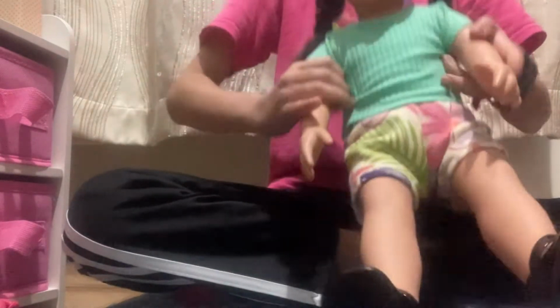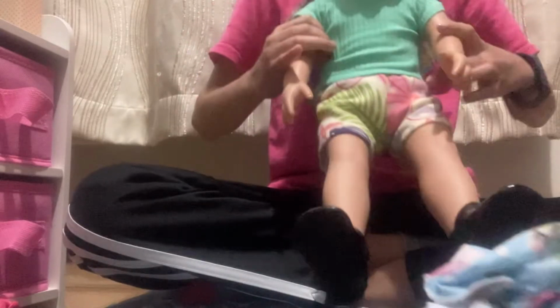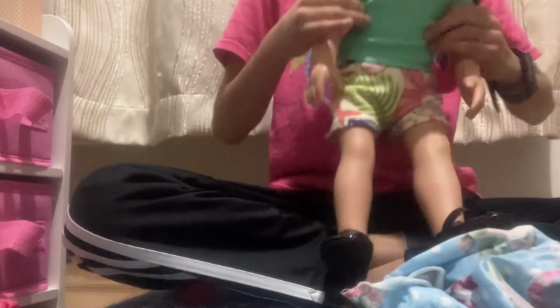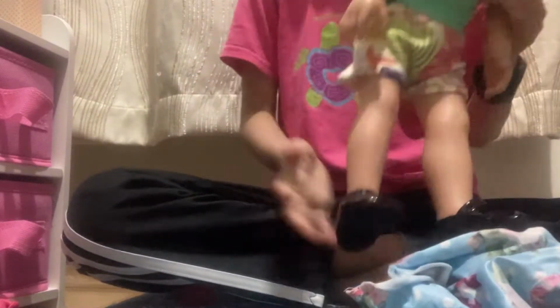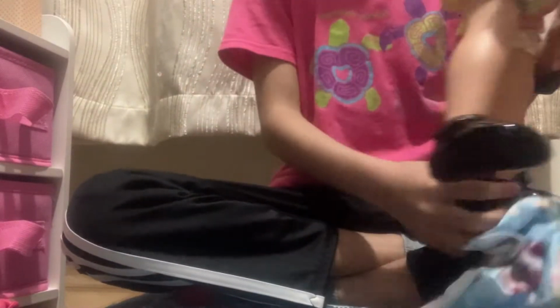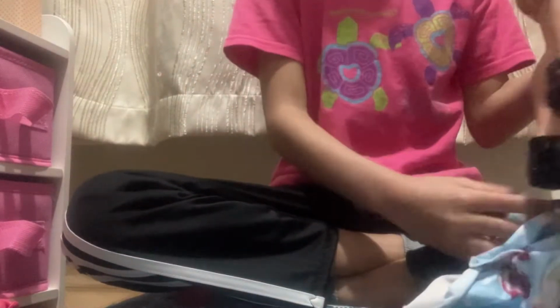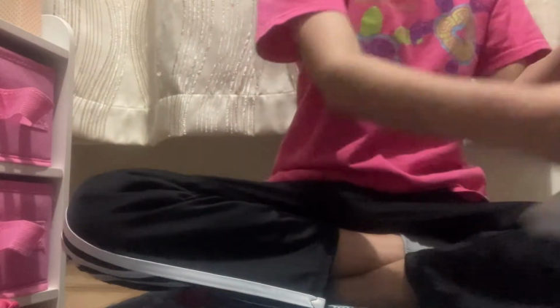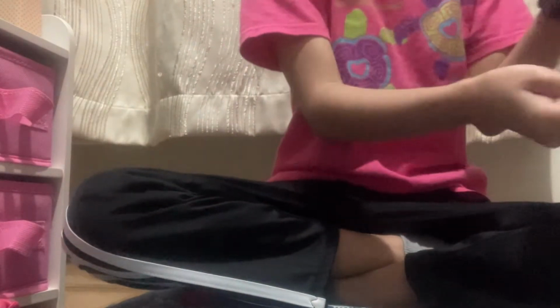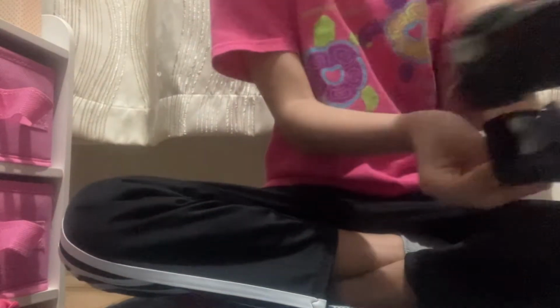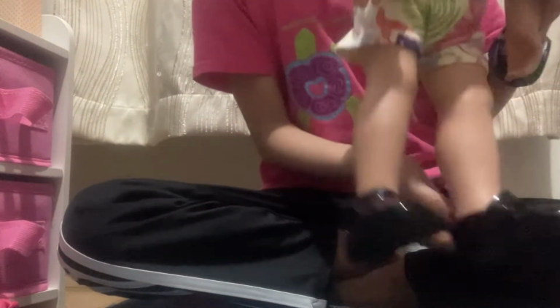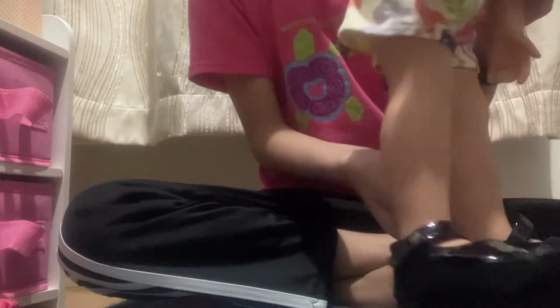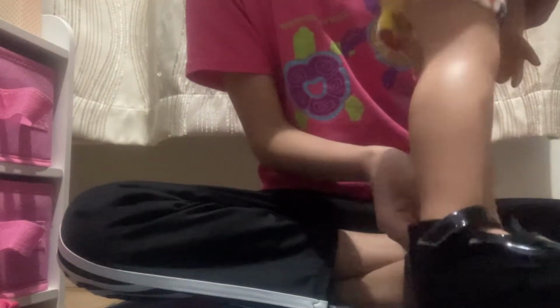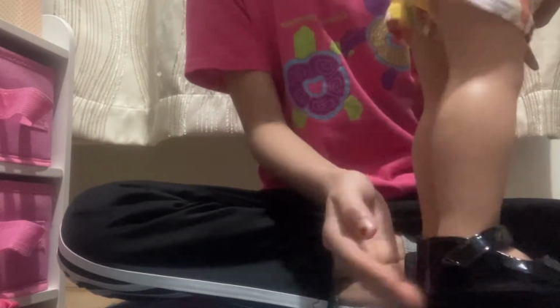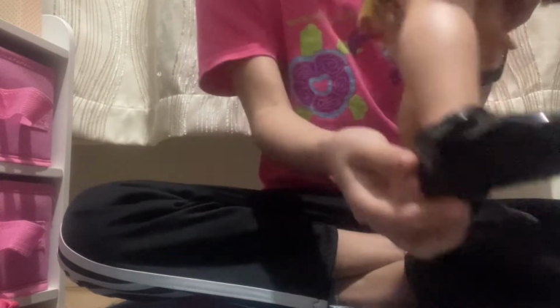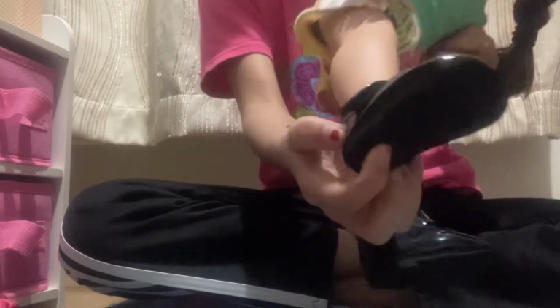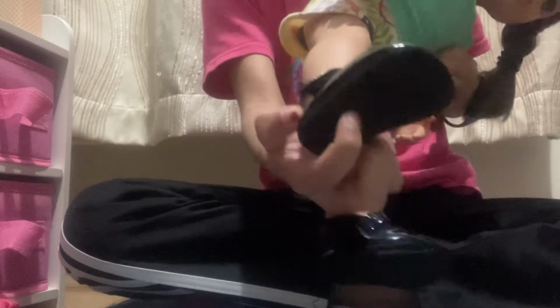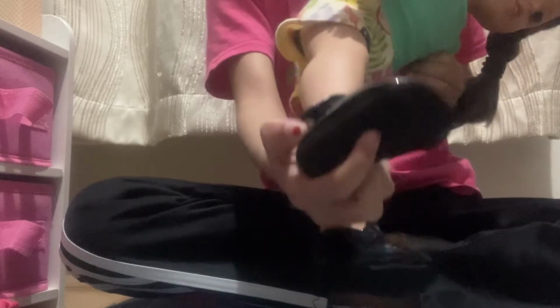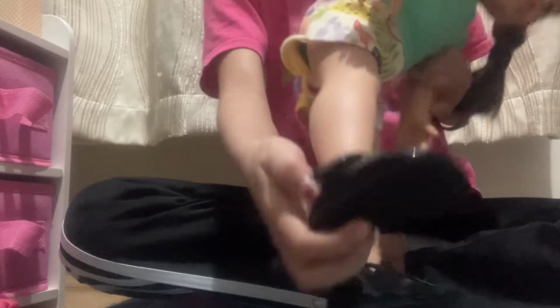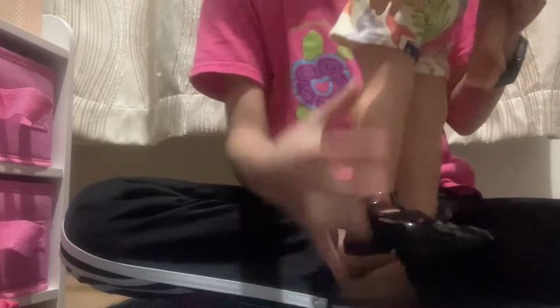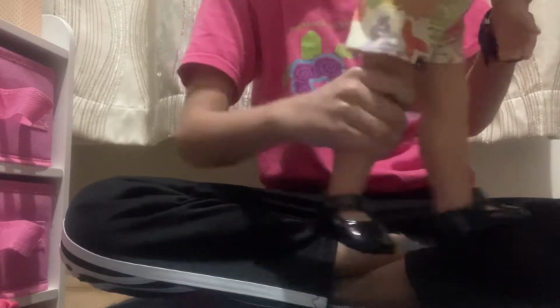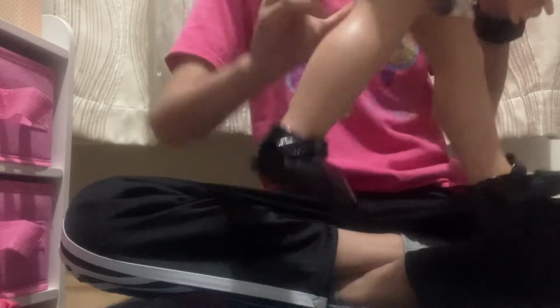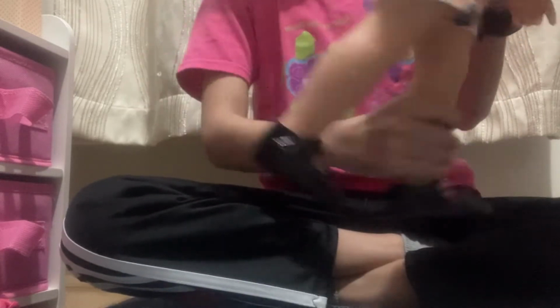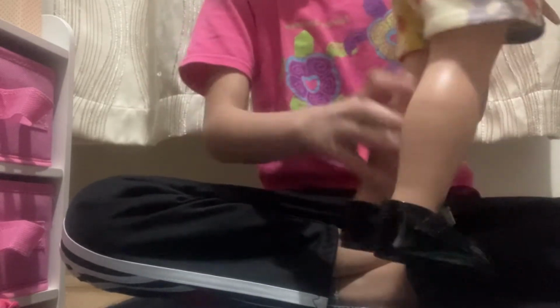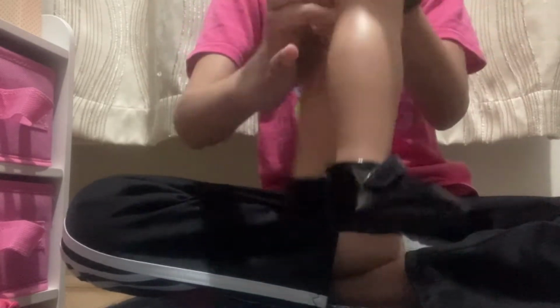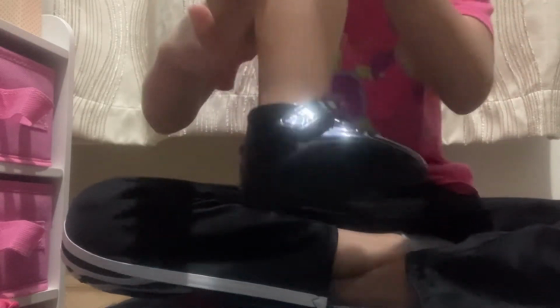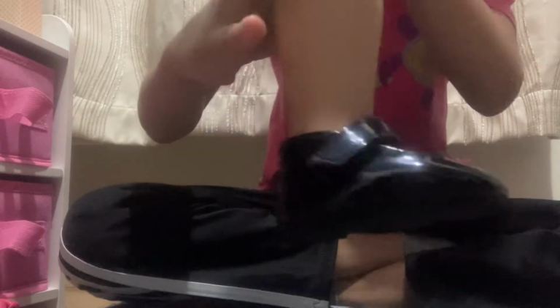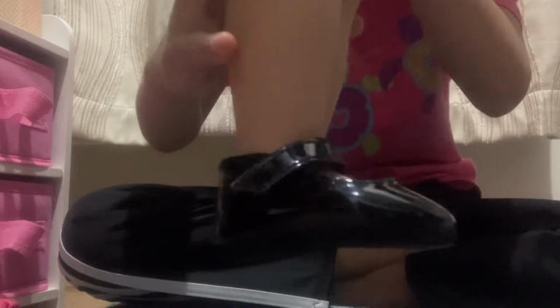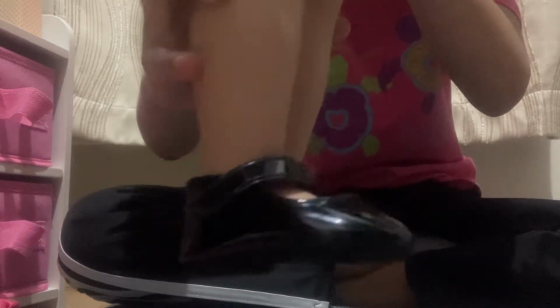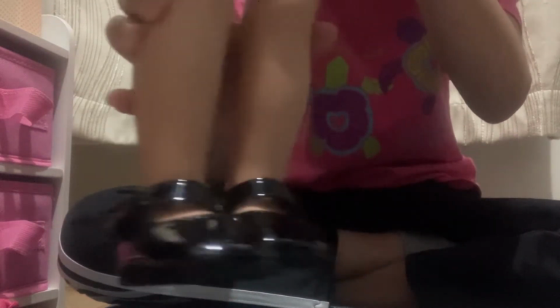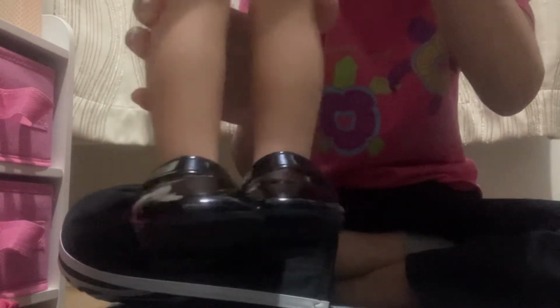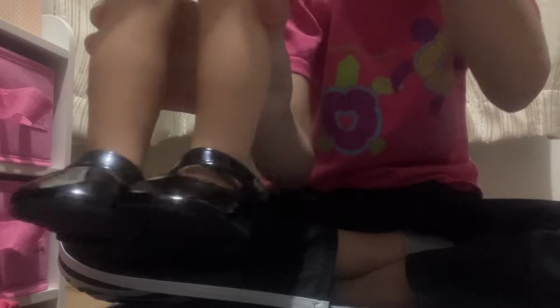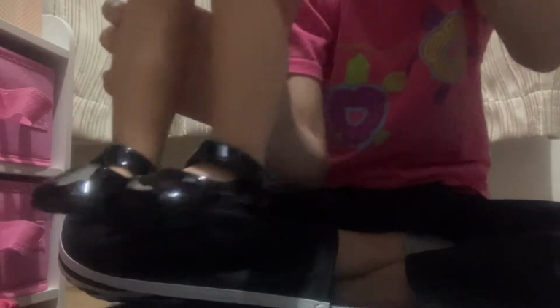Those are the shoes — they have velcro knee straps, there's rubber on the bottom, and there's a heel. I'm going to put the heels on.